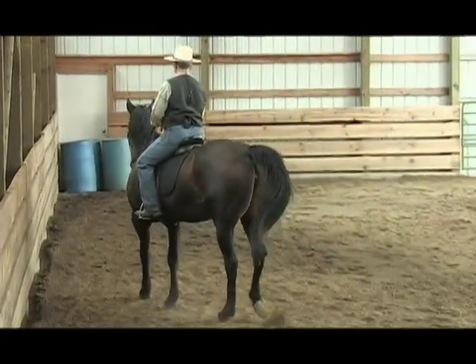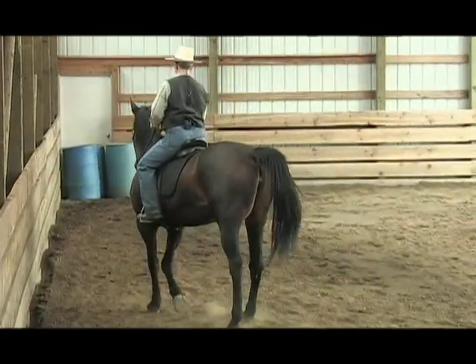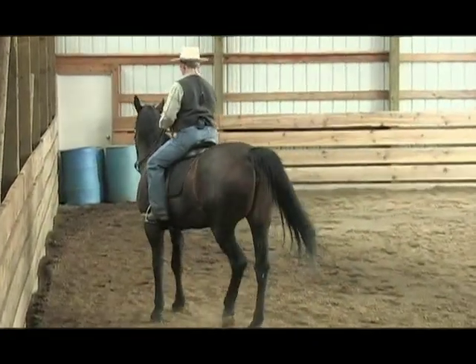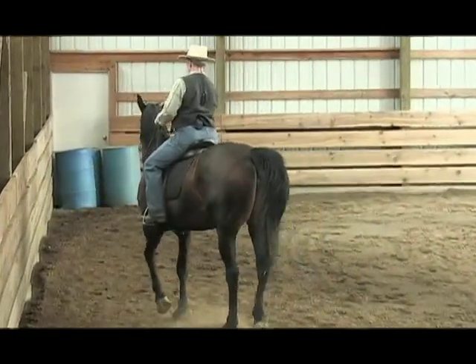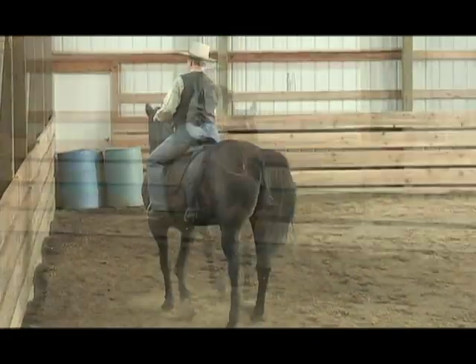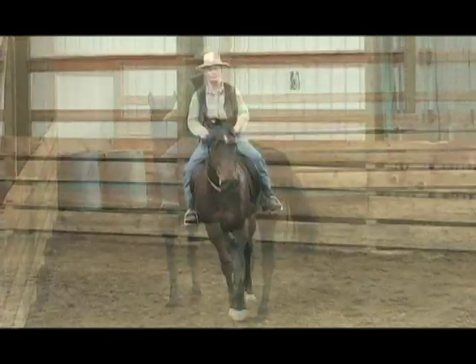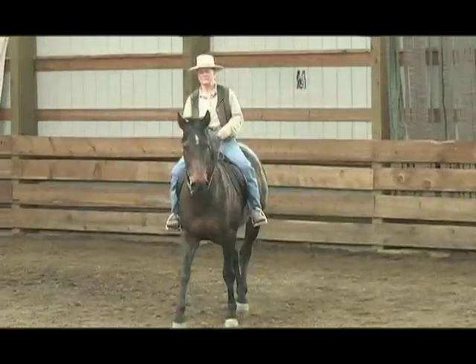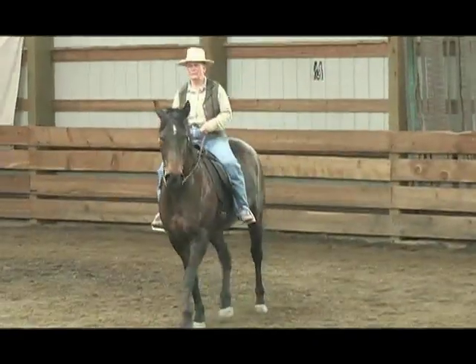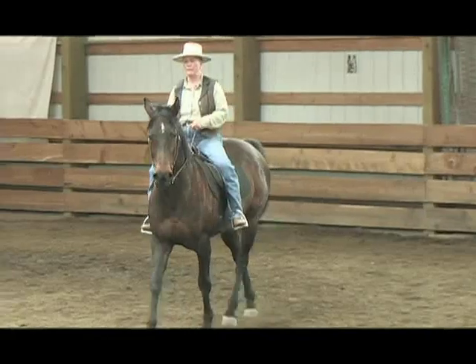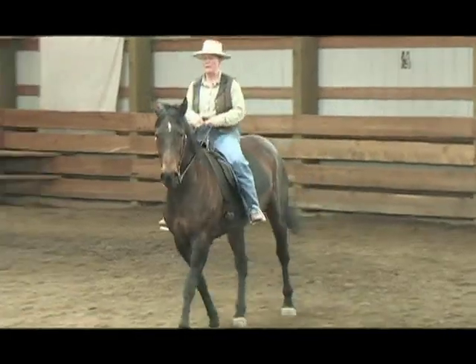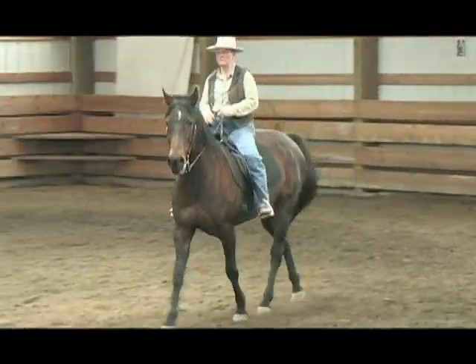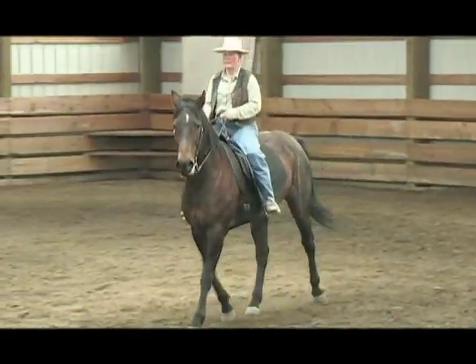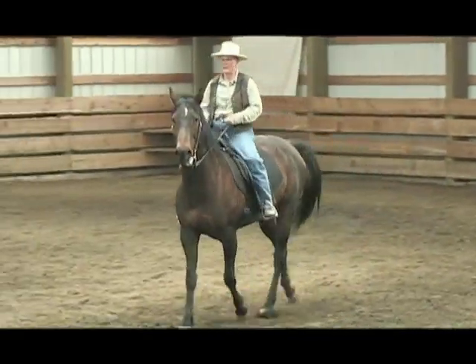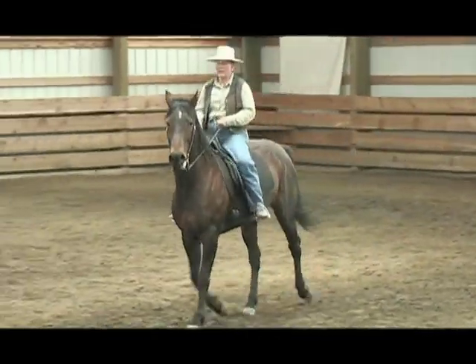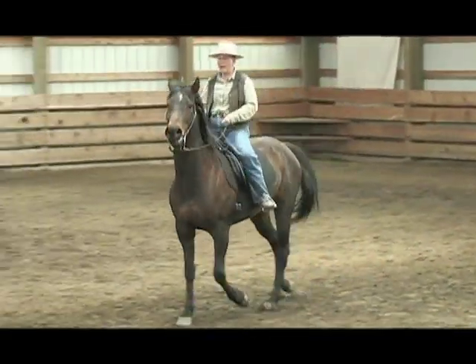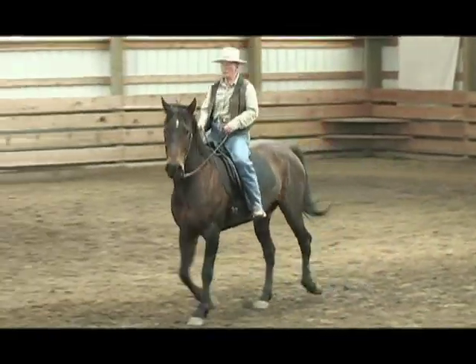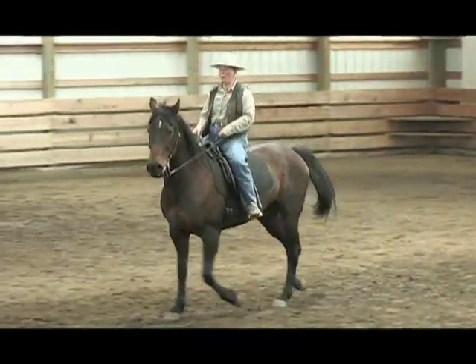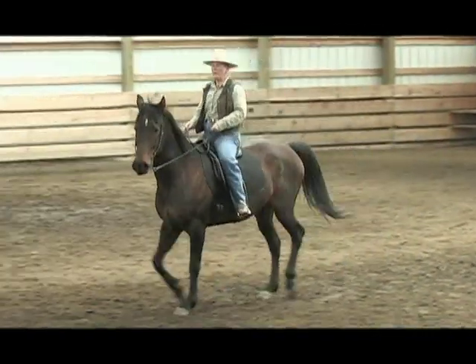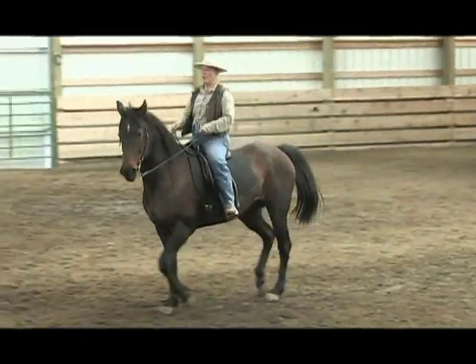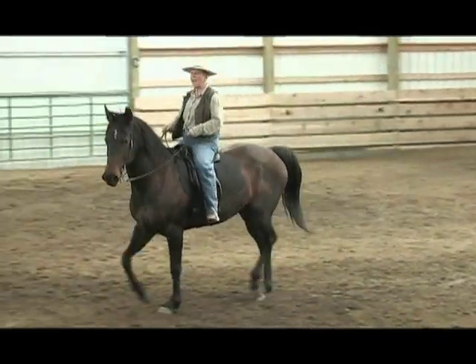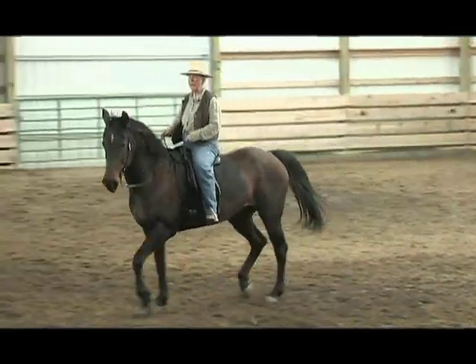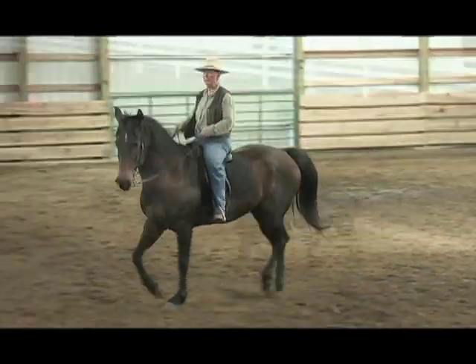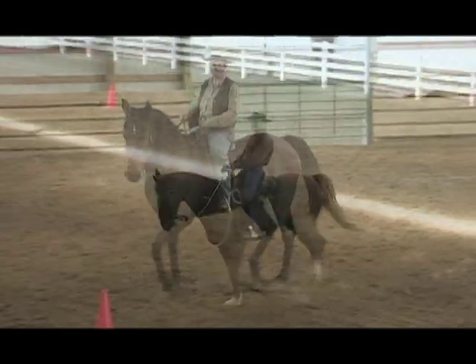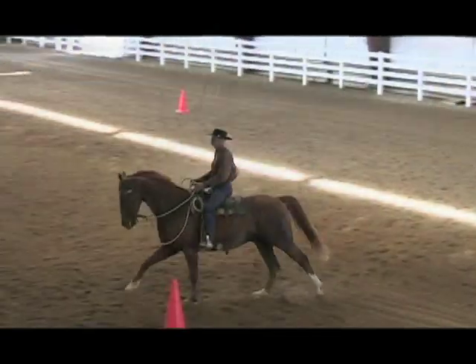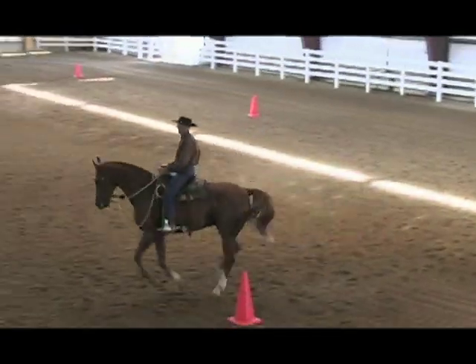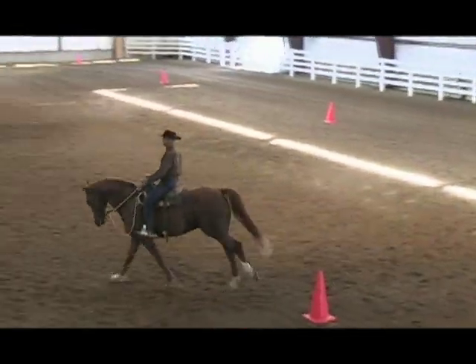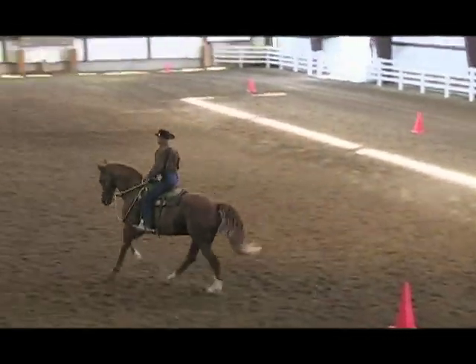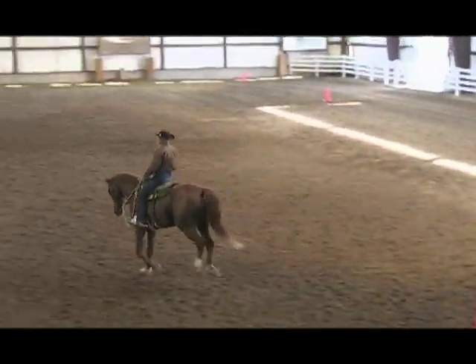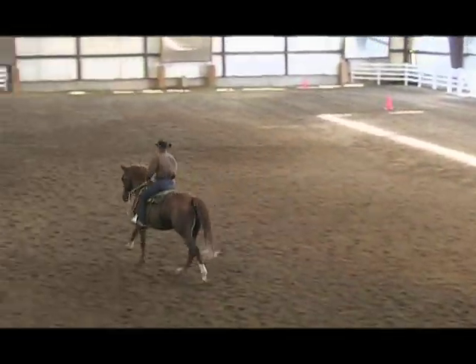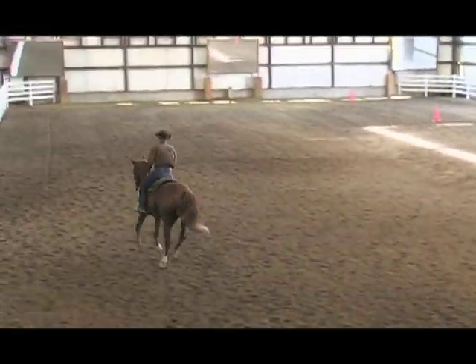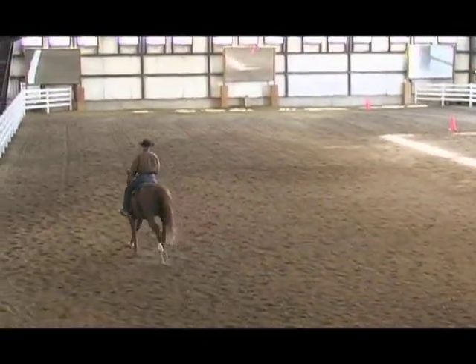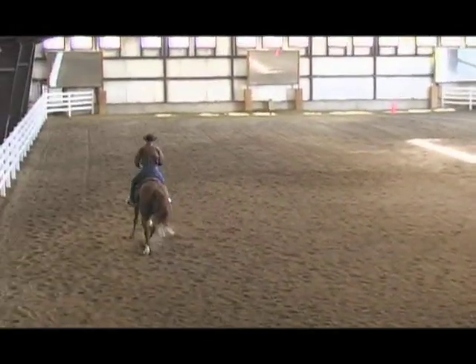A change in expression, the length of a pause, the smoothness of a transition — these video segments are edited as little as possible to give you the whole picture of how each horse and rider progress.